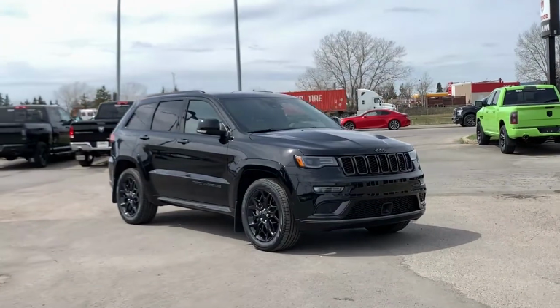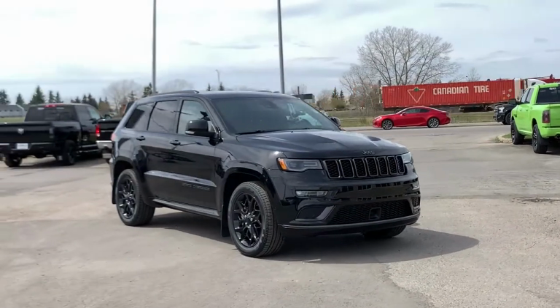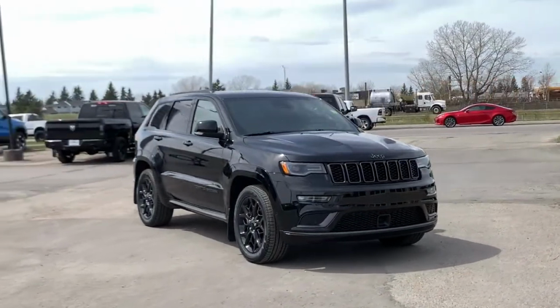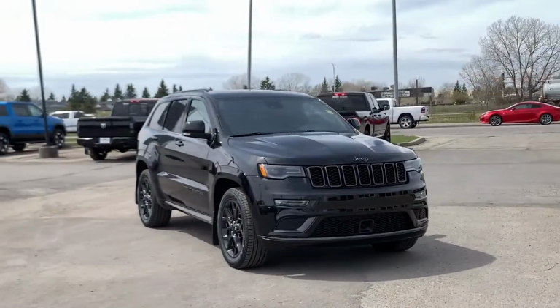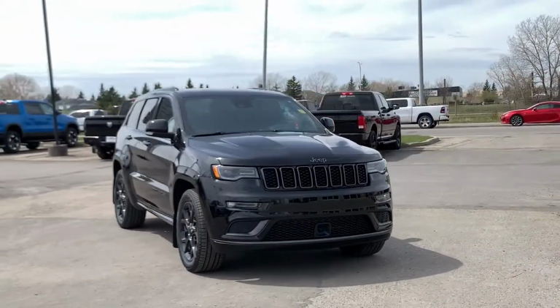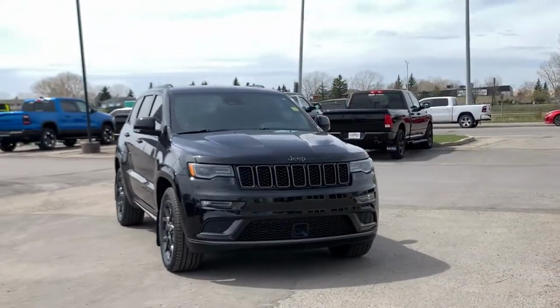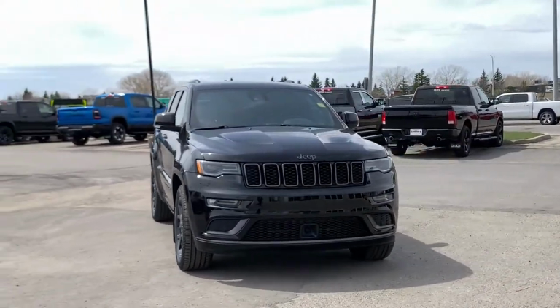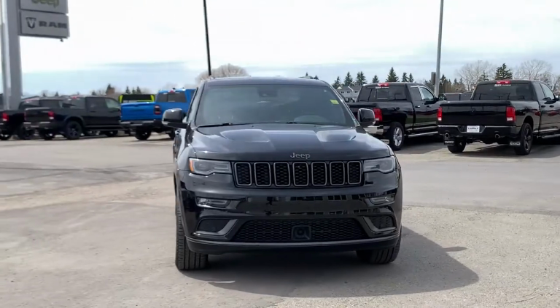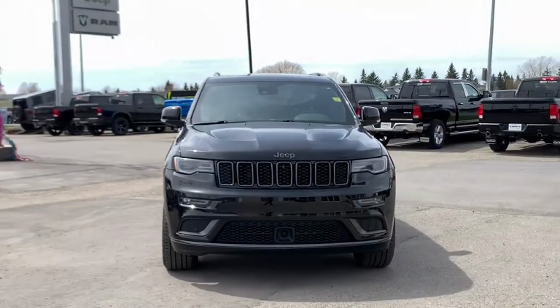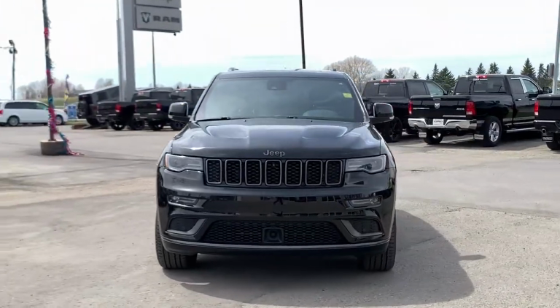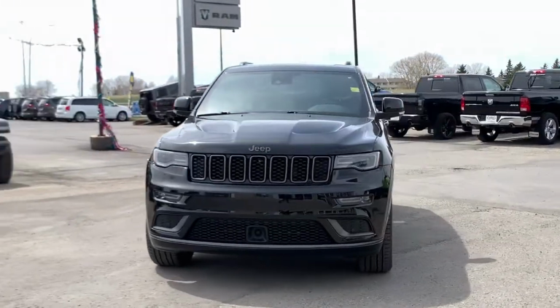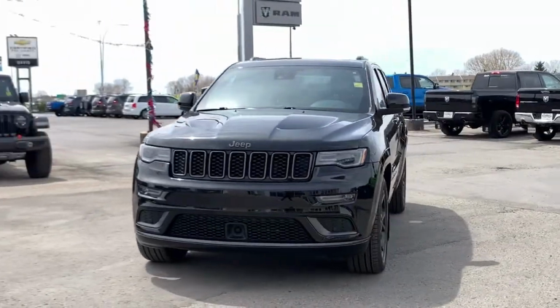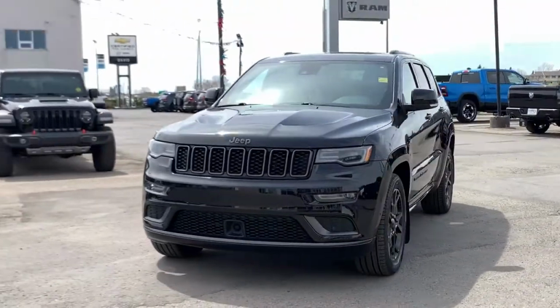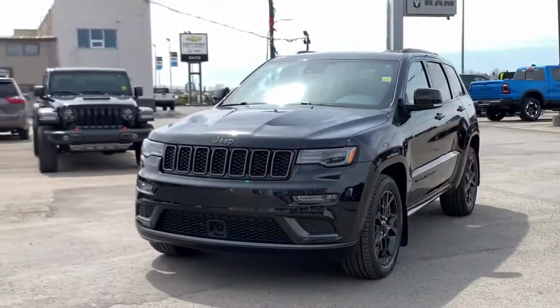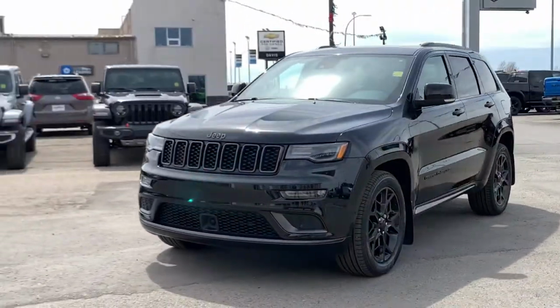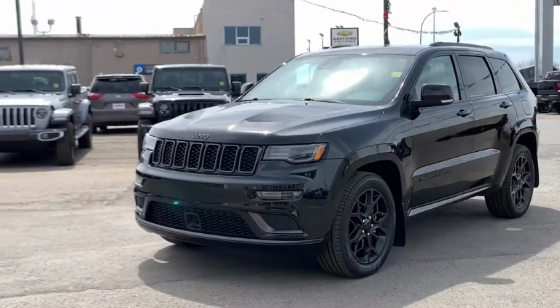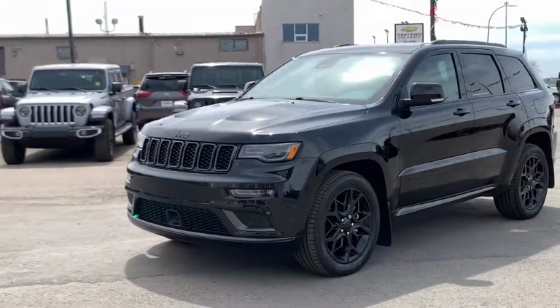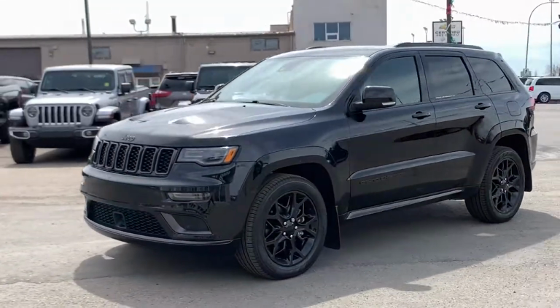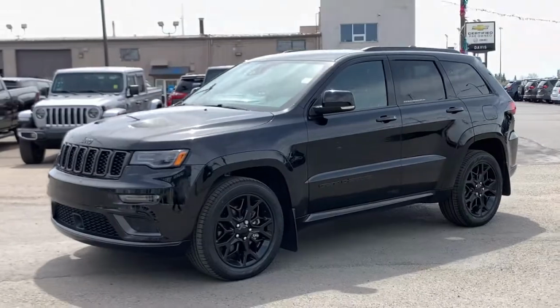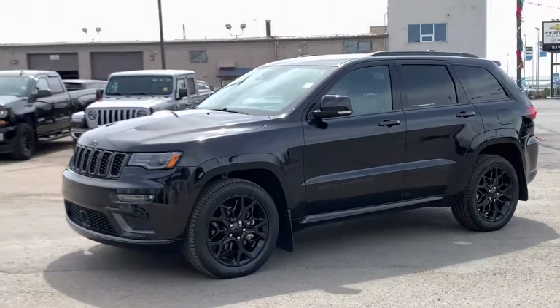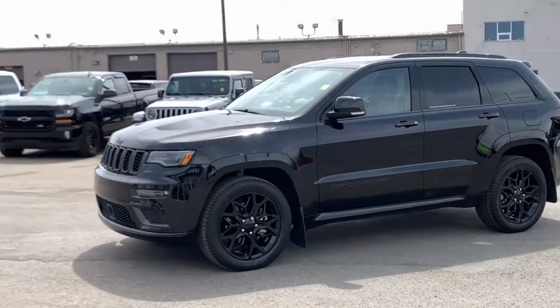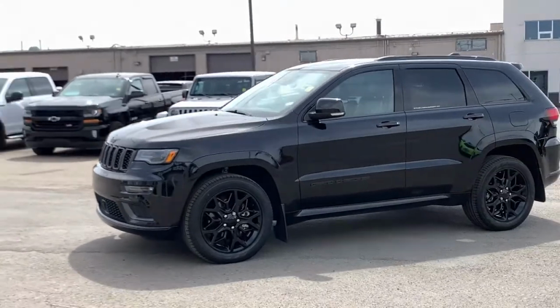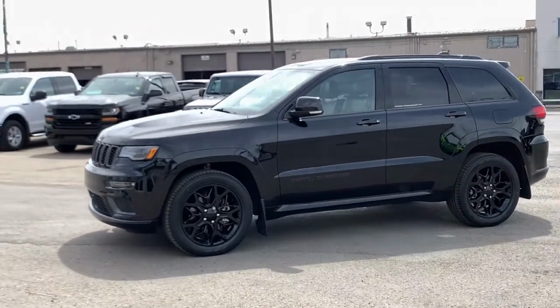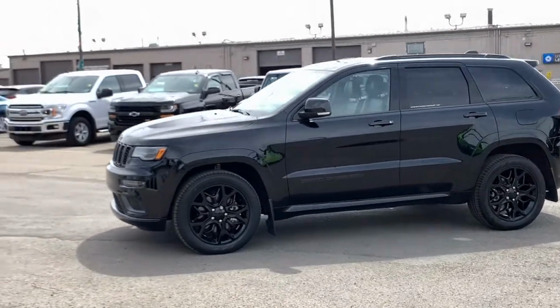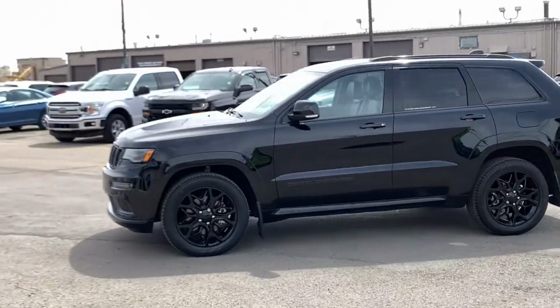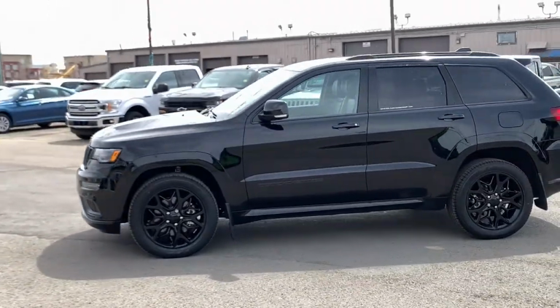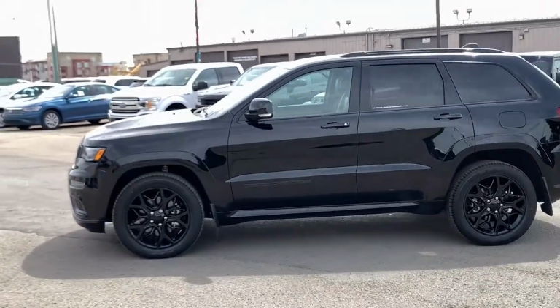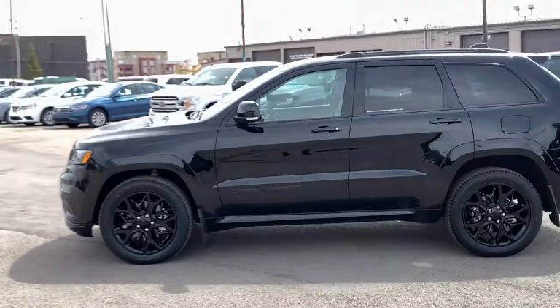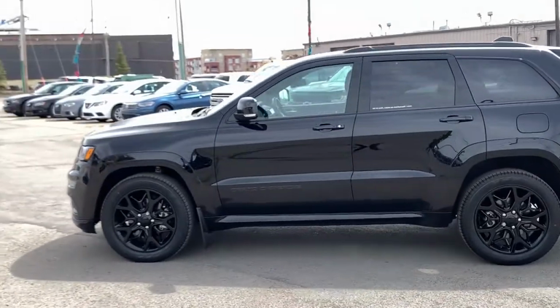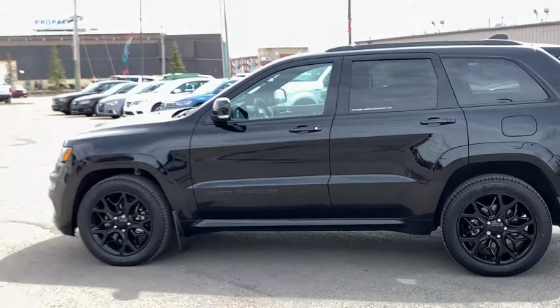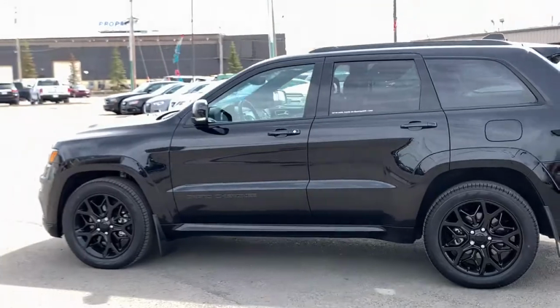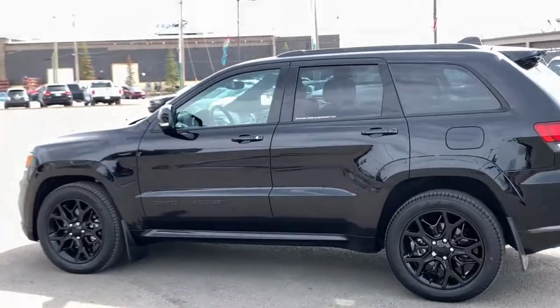Now, back to the star of the show — we're excited to take you on a tour of this absolutely gorgeous 2019 Jeep Grand Cherokee Limited X 4x4. Under the hood you'll find the upgraded 5.7 liter V8 Hemi engine paired with an 8-speed automatic transmission, giving you a powerful and smooth ride.